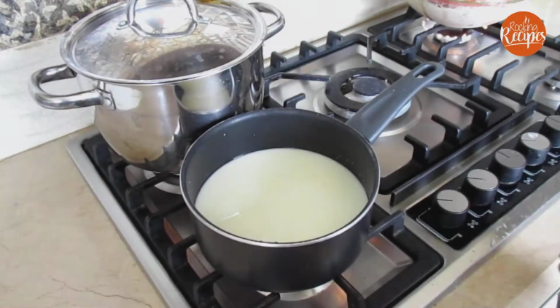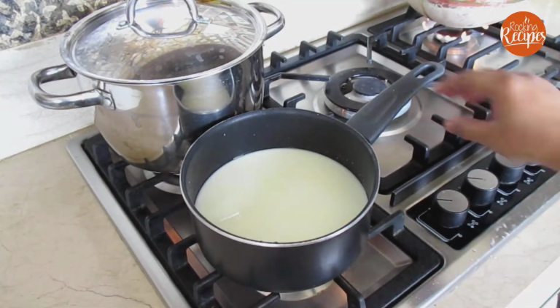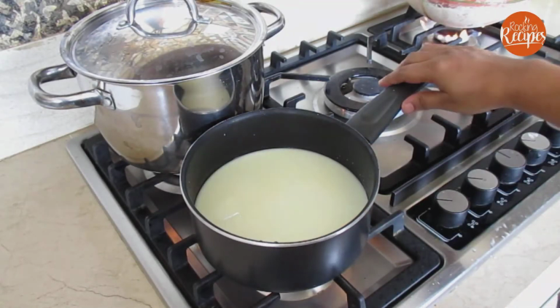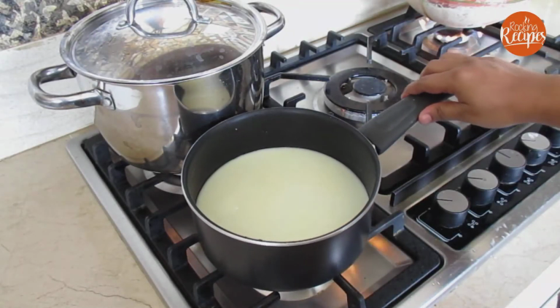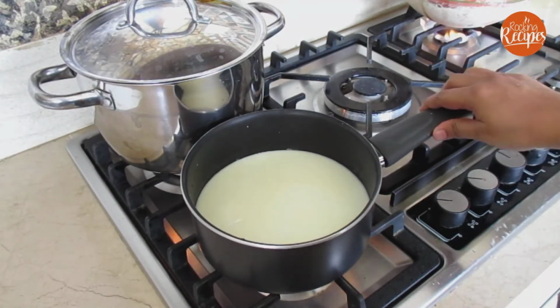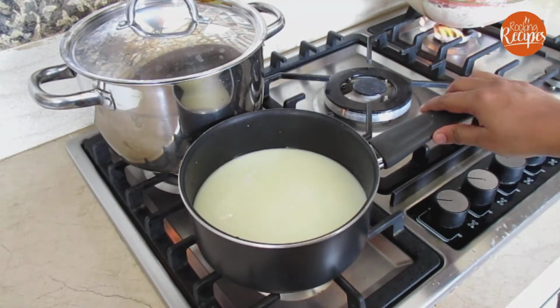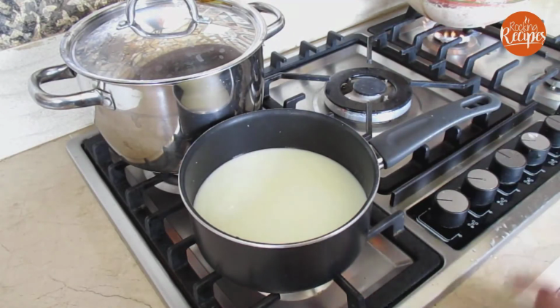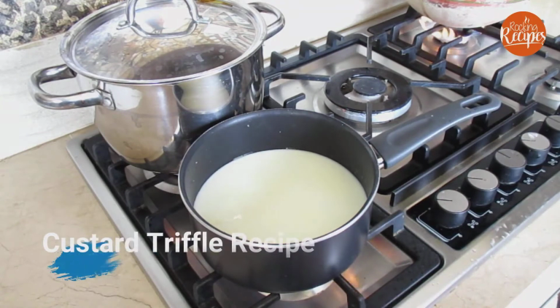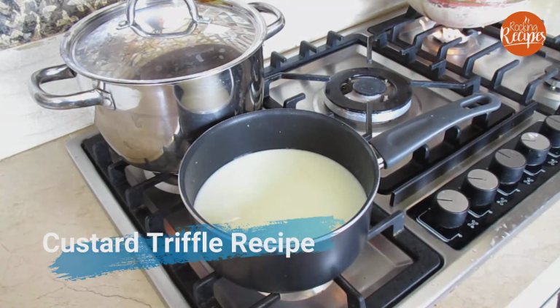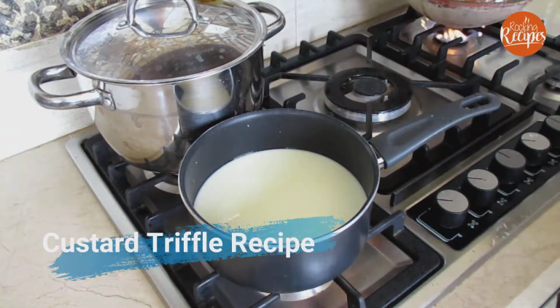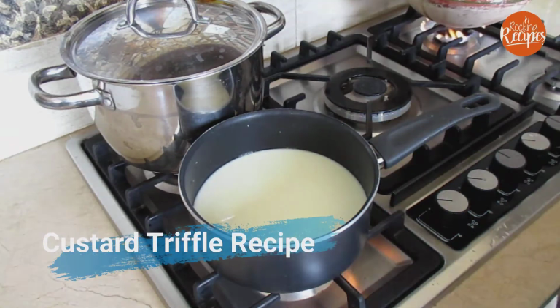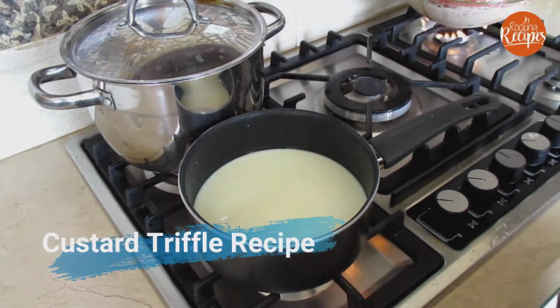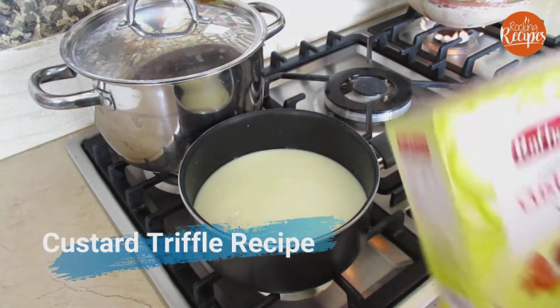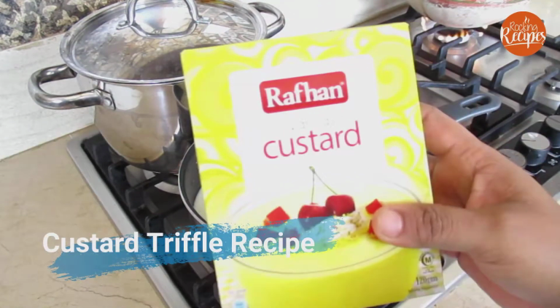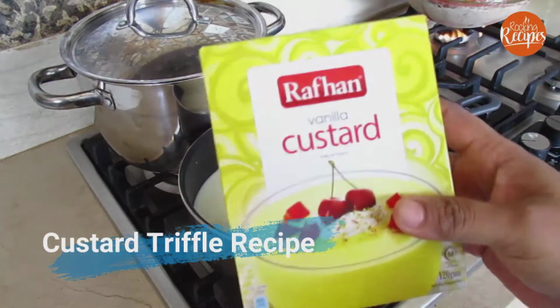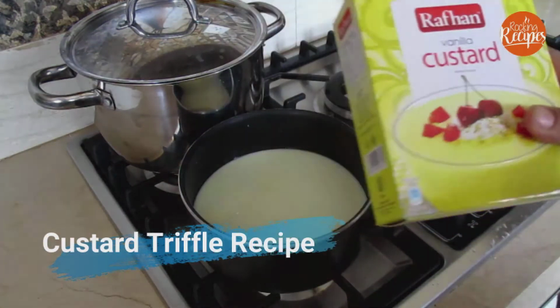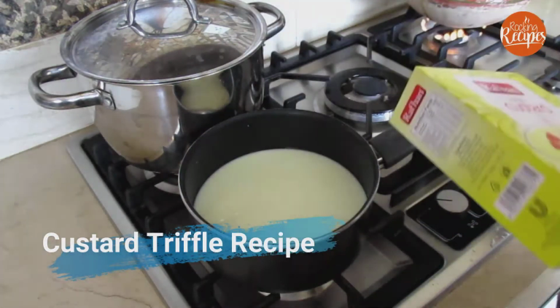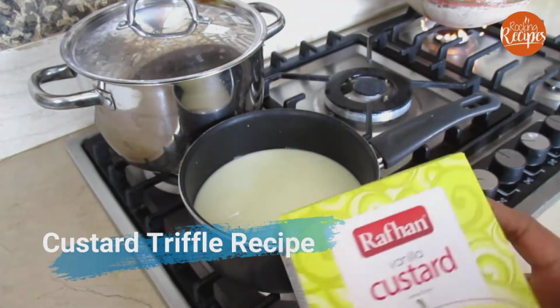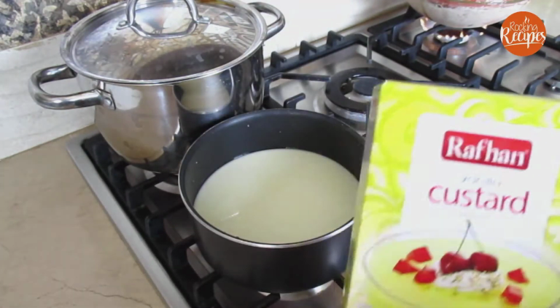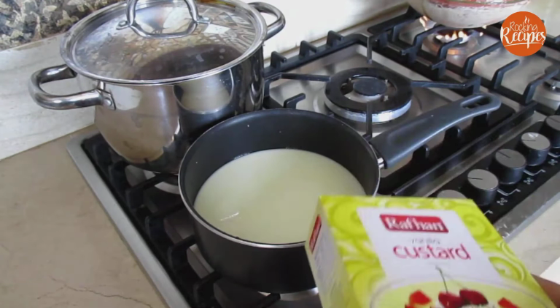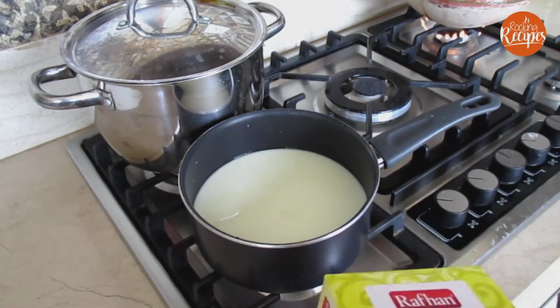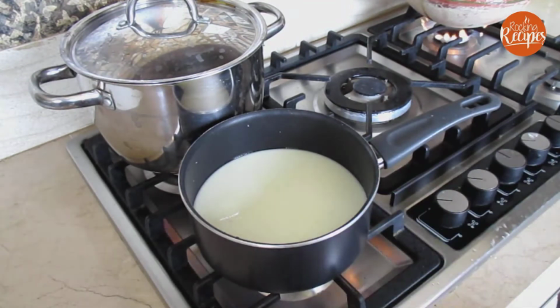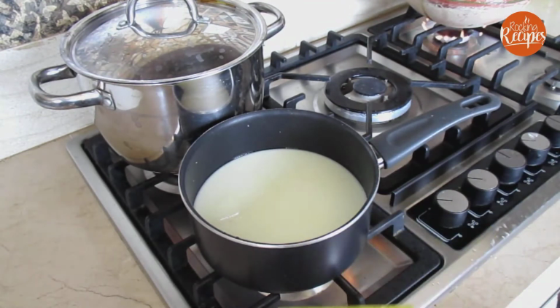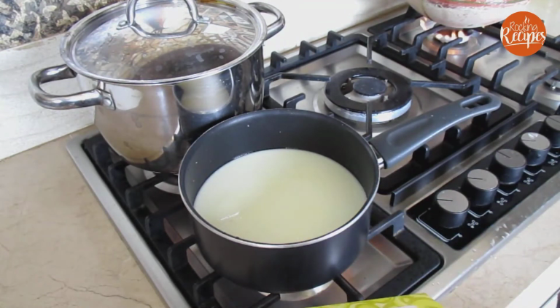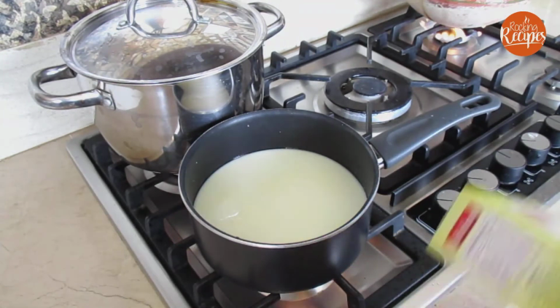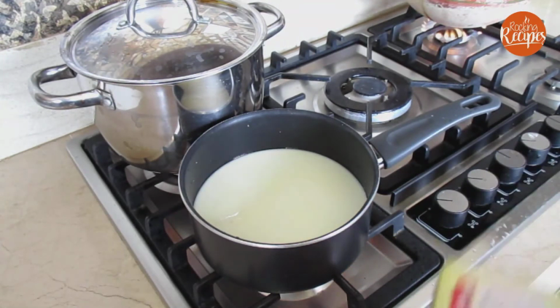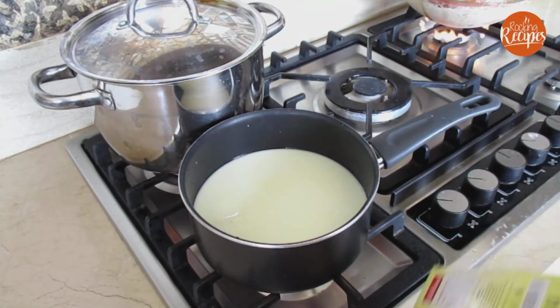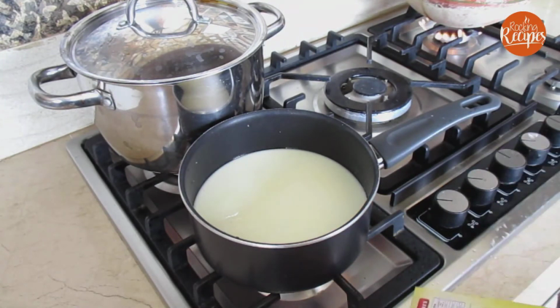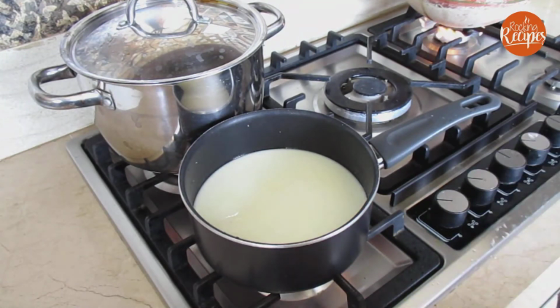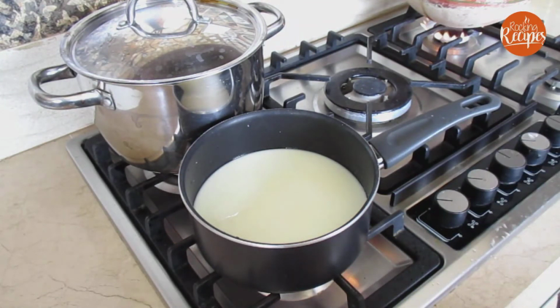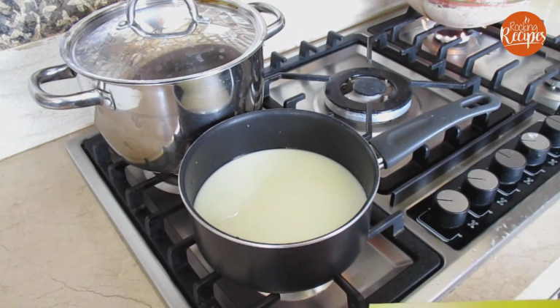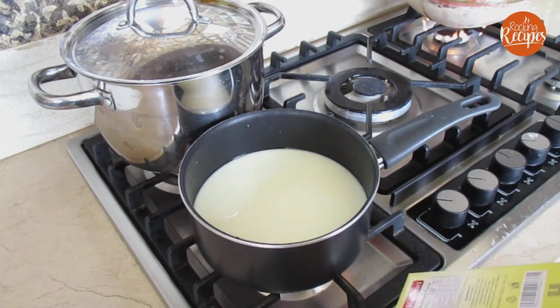Now I will make a custard for the truffle. I will use vanilla or mango — this is a yellow color. We will decorate with all the fruits, jelly, and nuts.